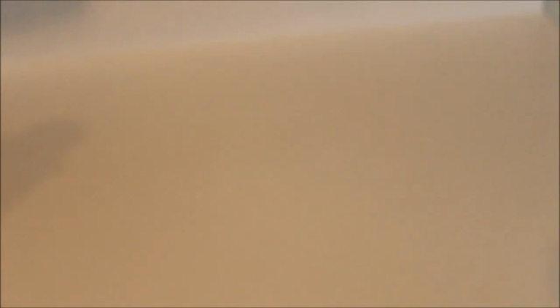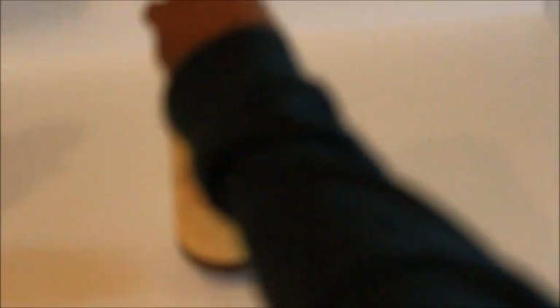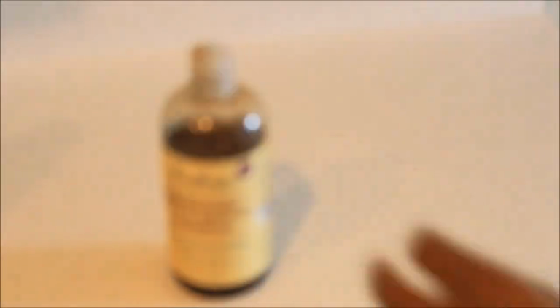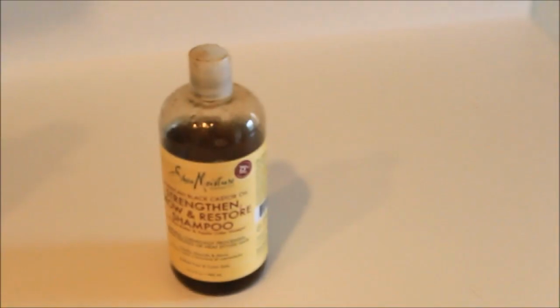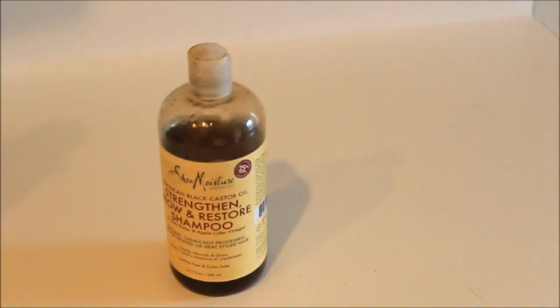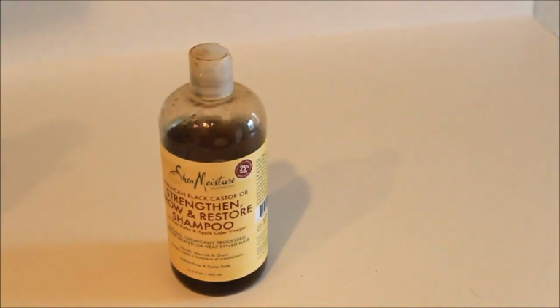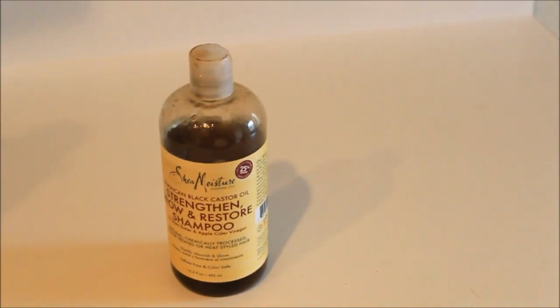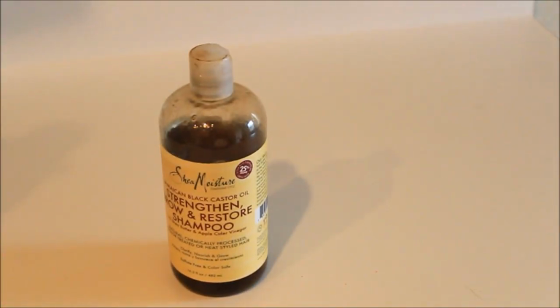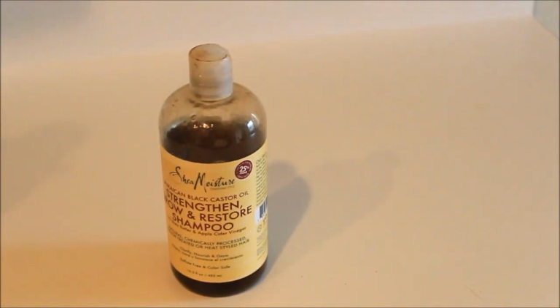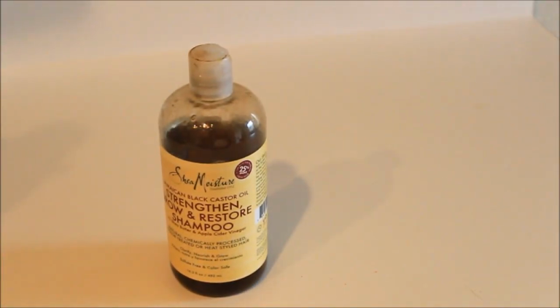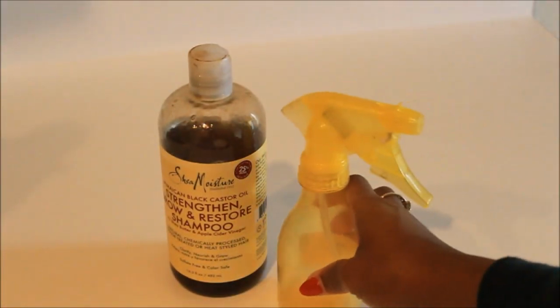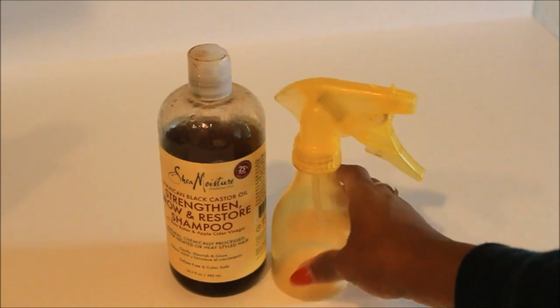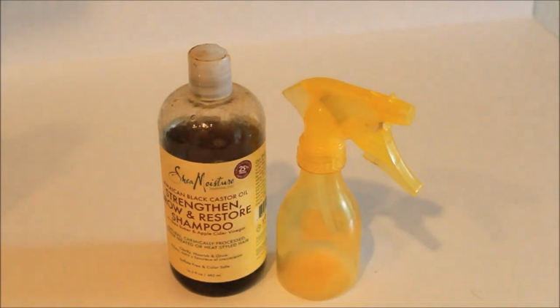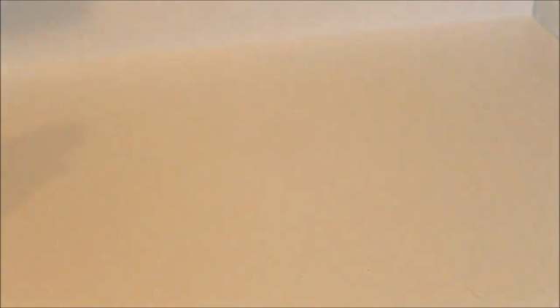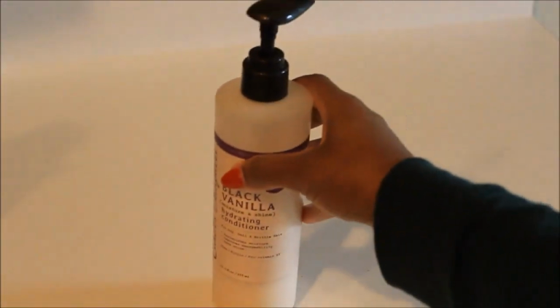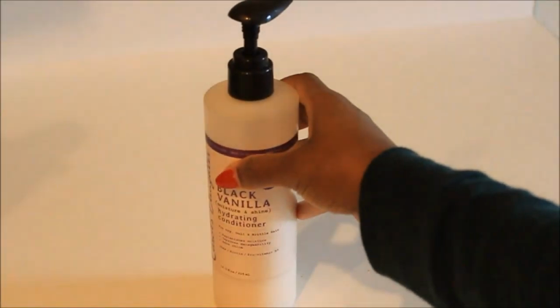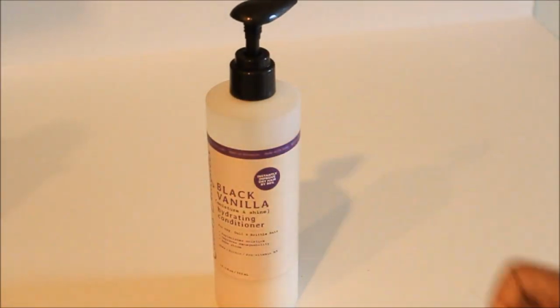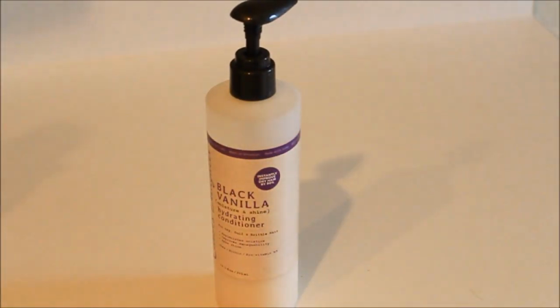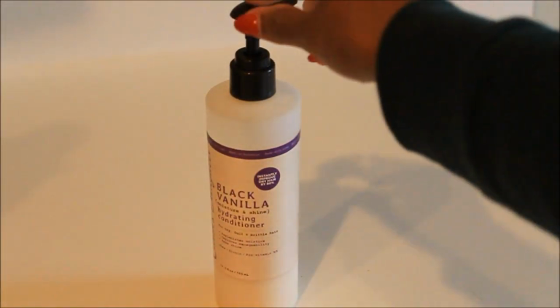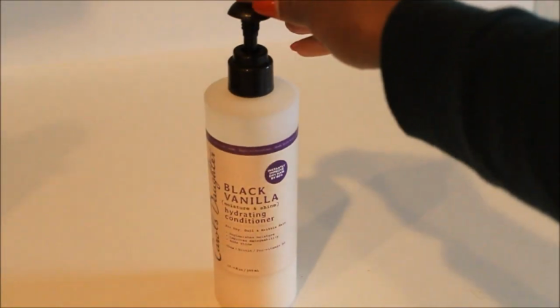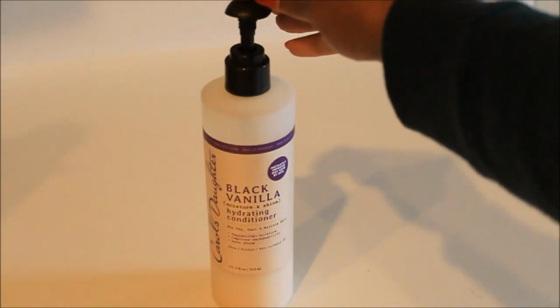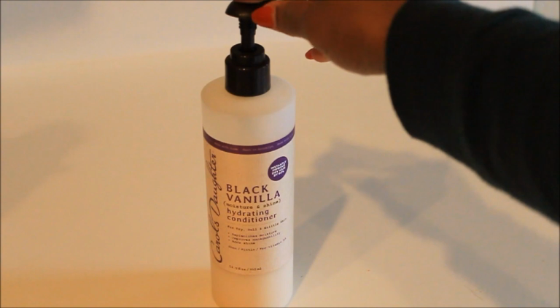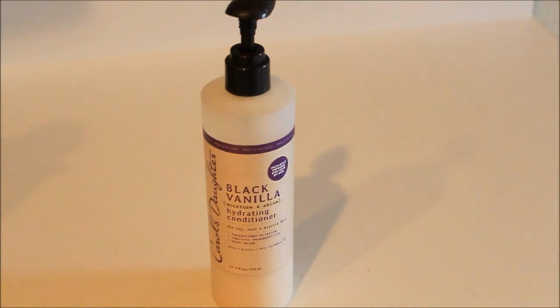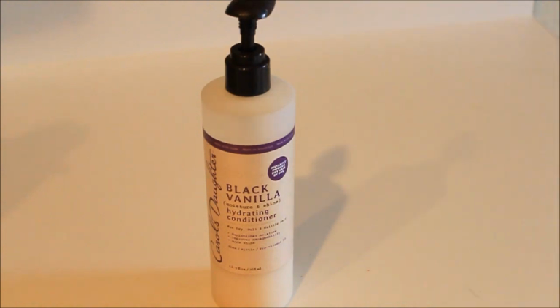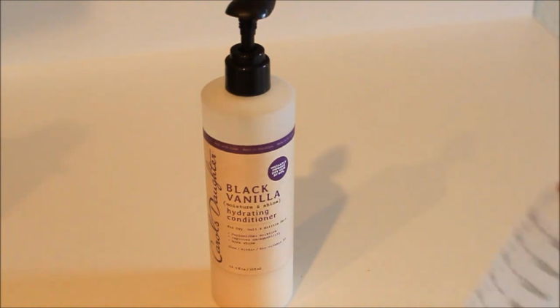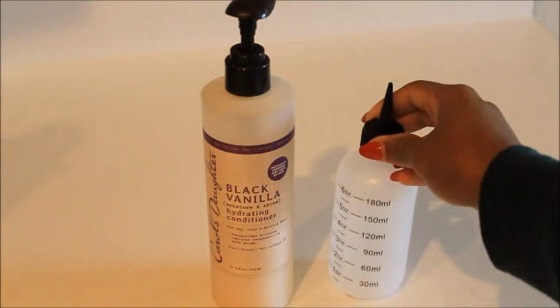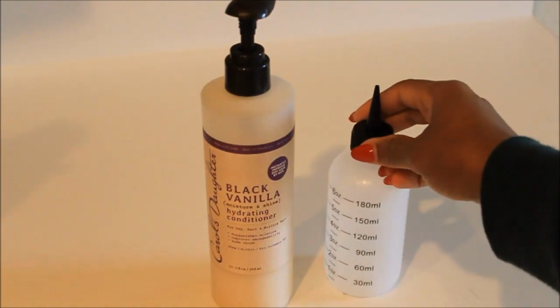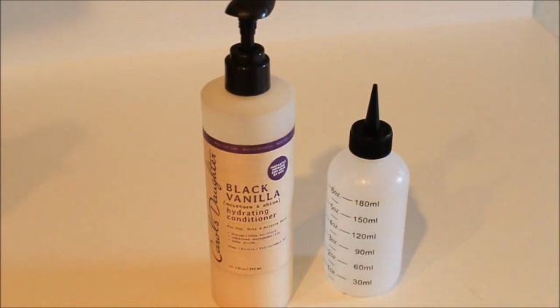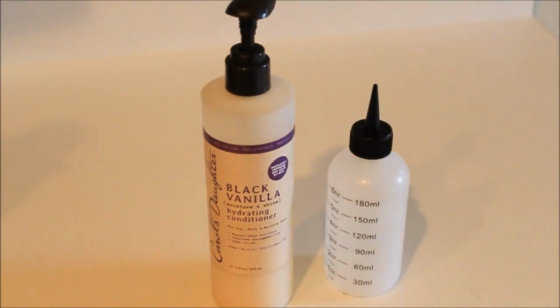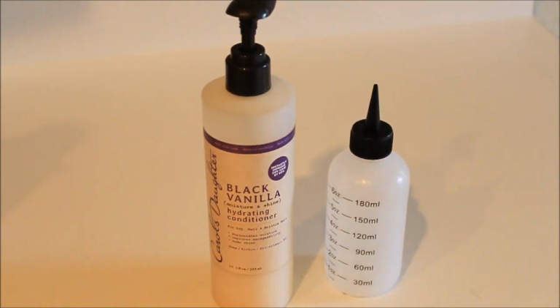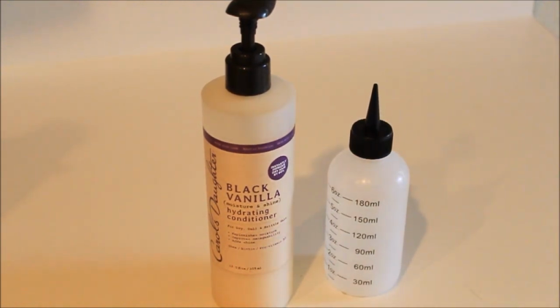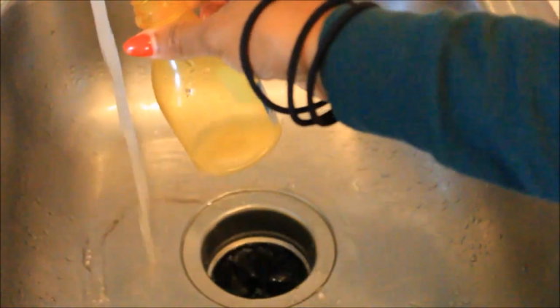I am in desperate need of a wash. So I'm using this shampoo, the Strength and Grow and Restore by Shea Moisture. And I'm using the hydrating conditioner by Carol's Daughter, as well as the applicator bottle and the spray bottle for the shampoo.